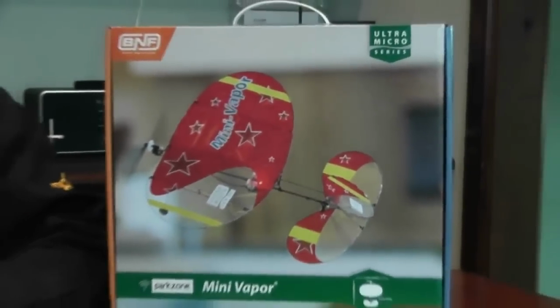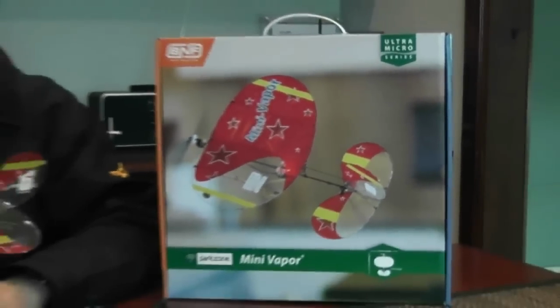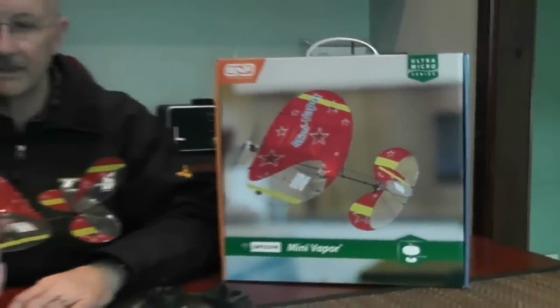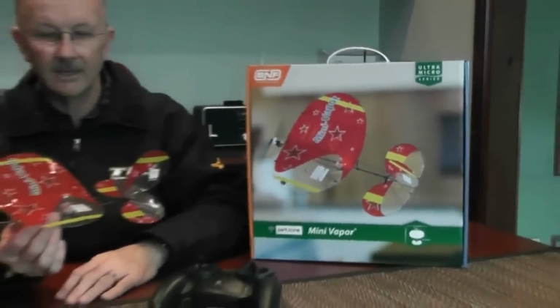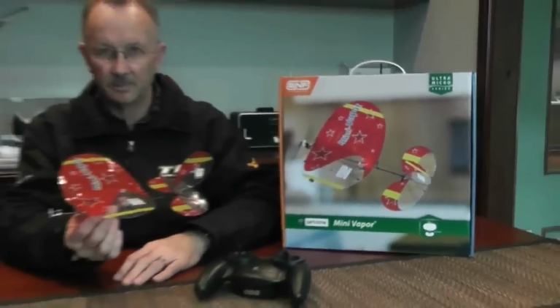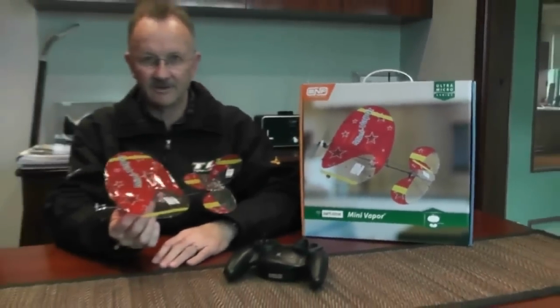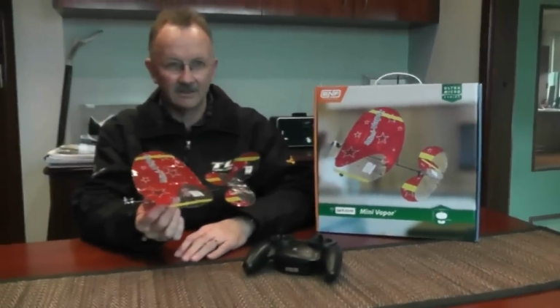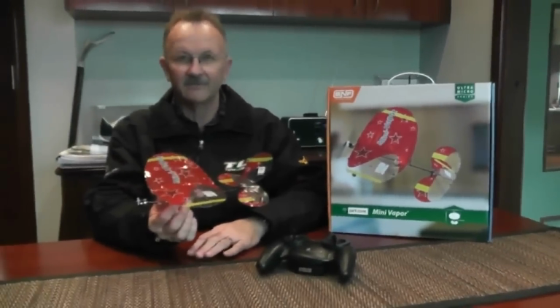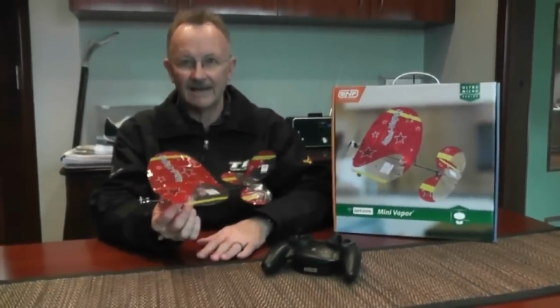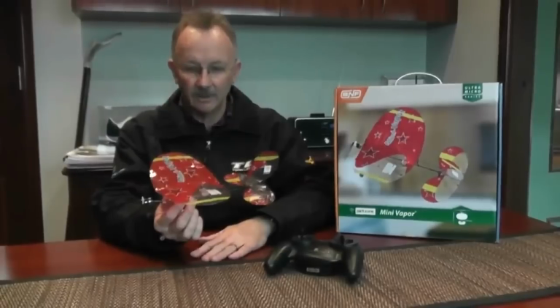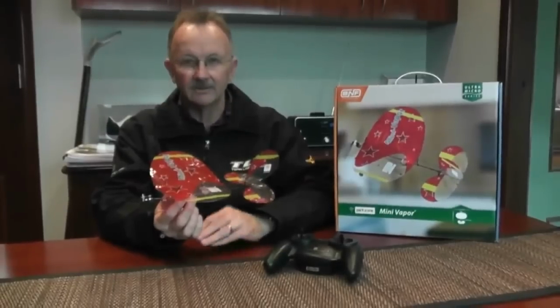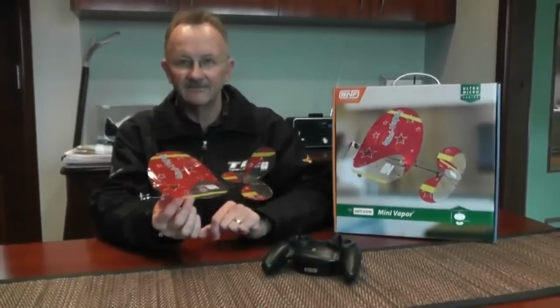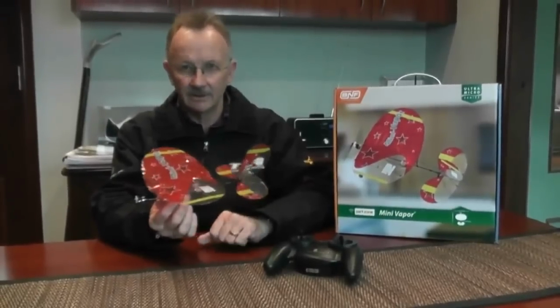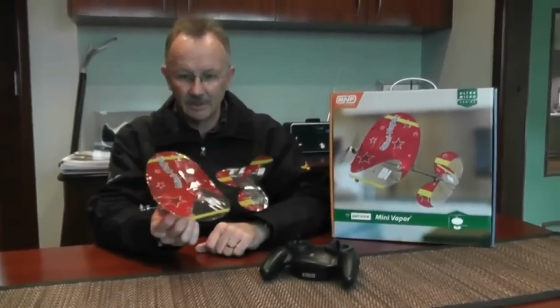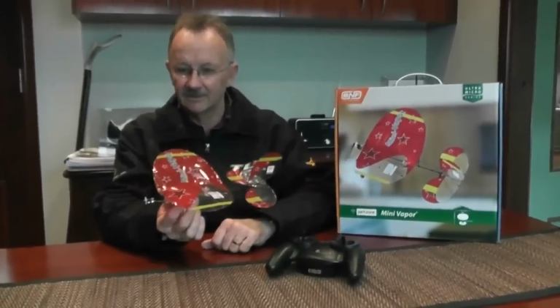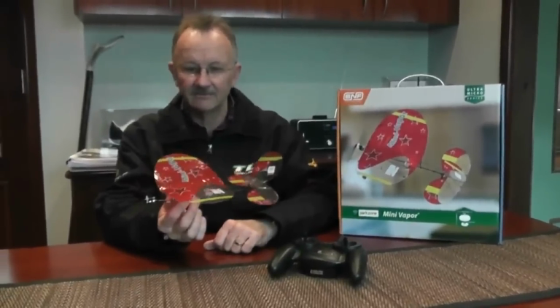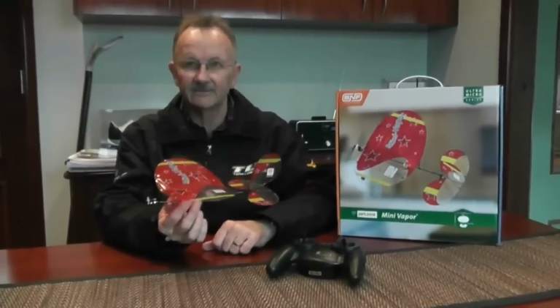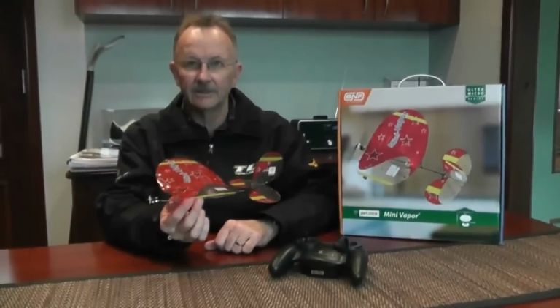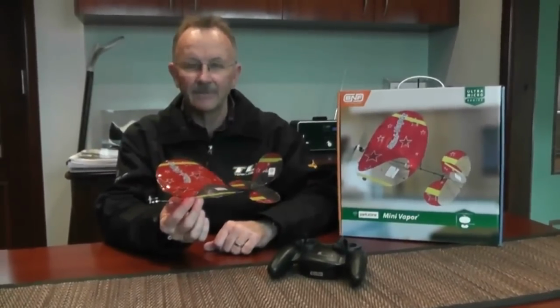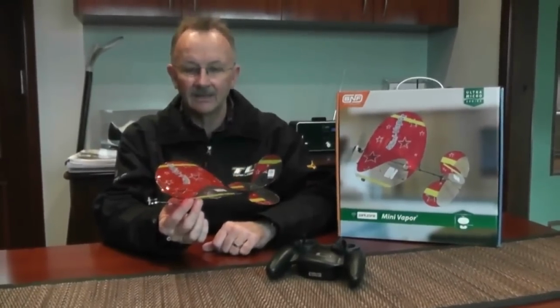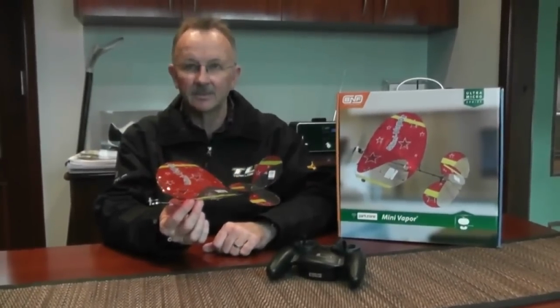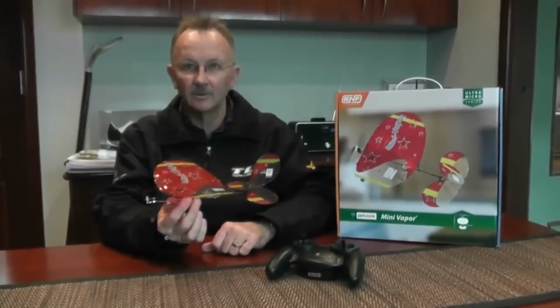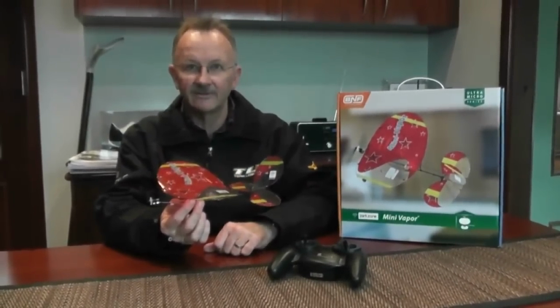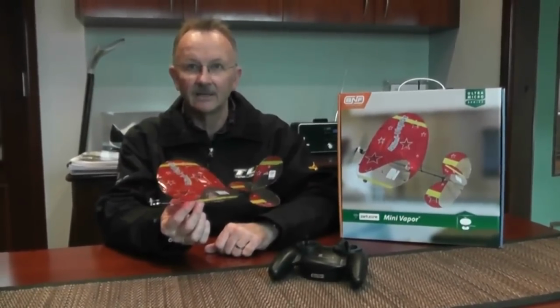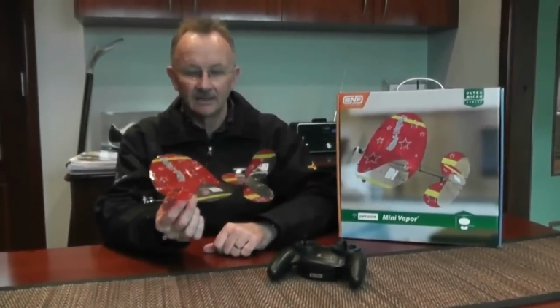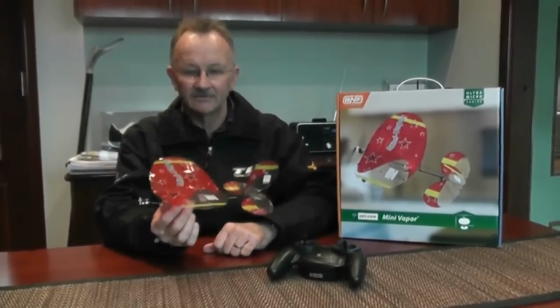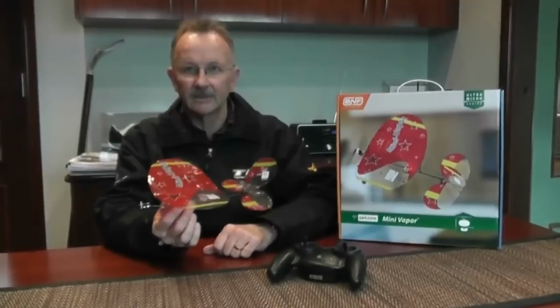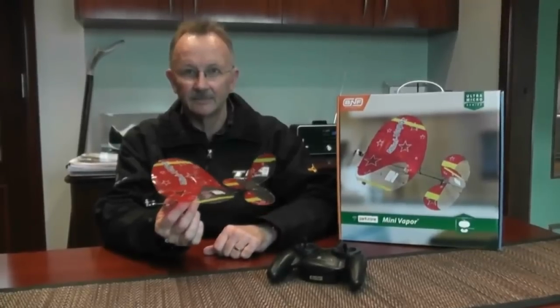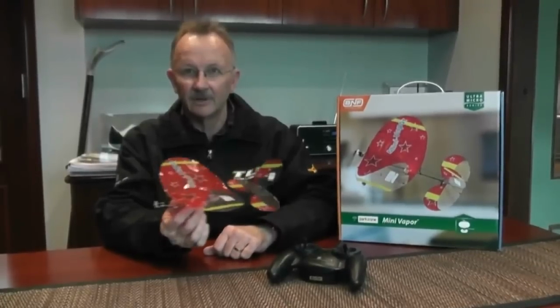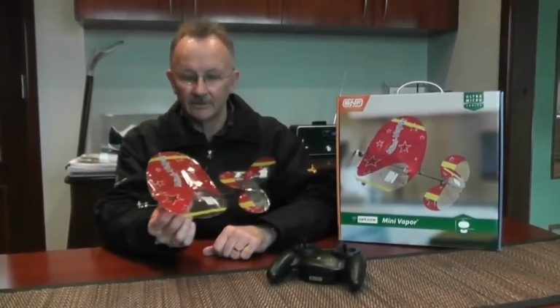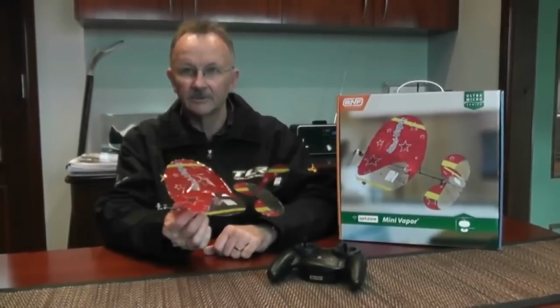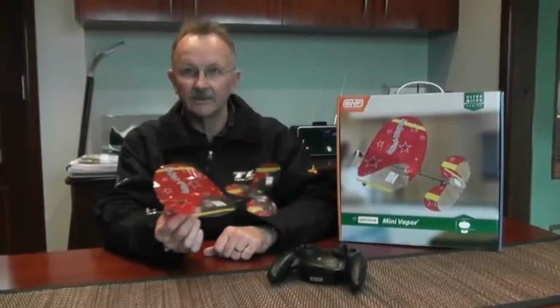So the new ParkZone Mini Vapor — it's perfect. You can fly it anywhere; you need very little space for this little fella to fly in, and it's going to be a whole lot of fun. Look for it at modelflight.com.au.